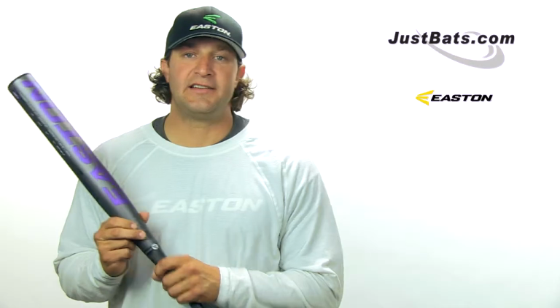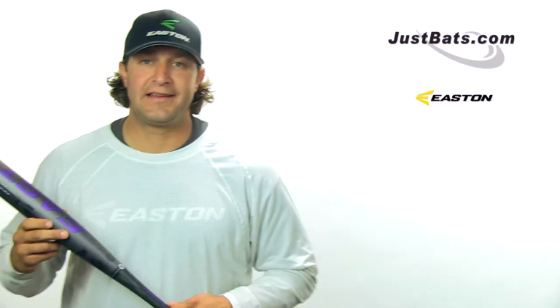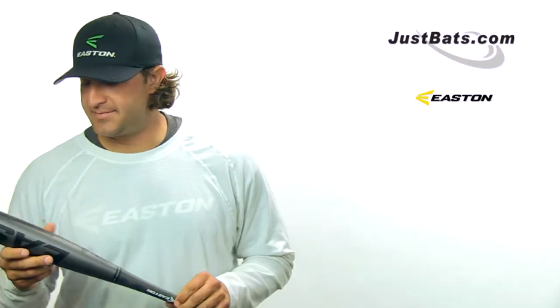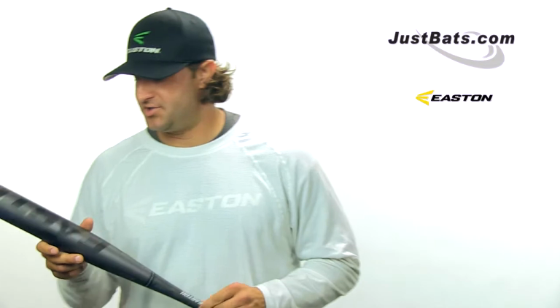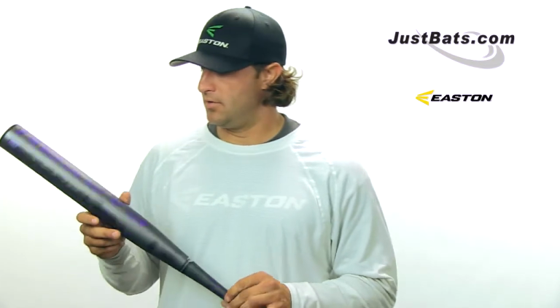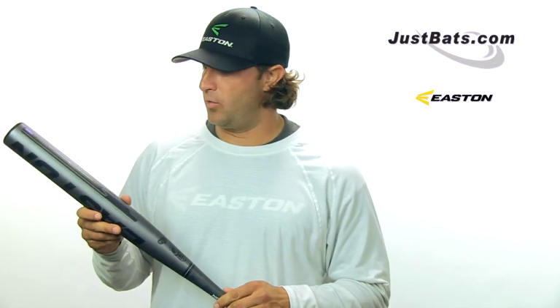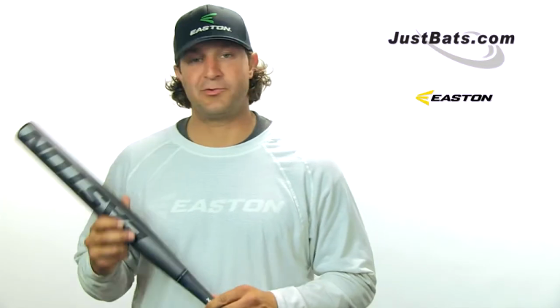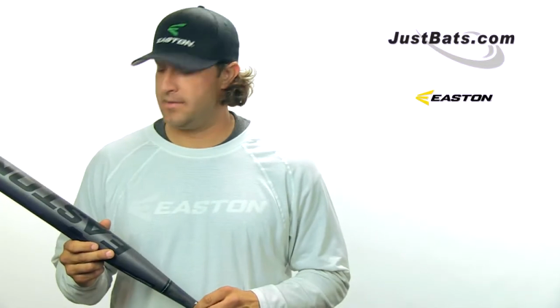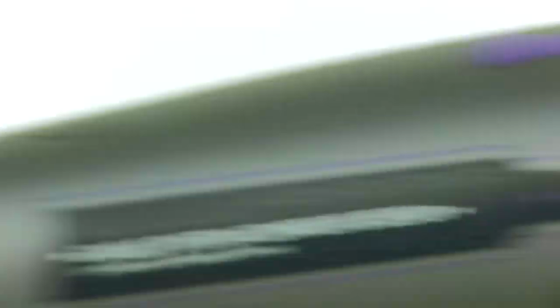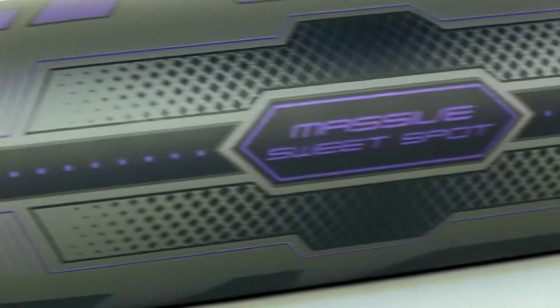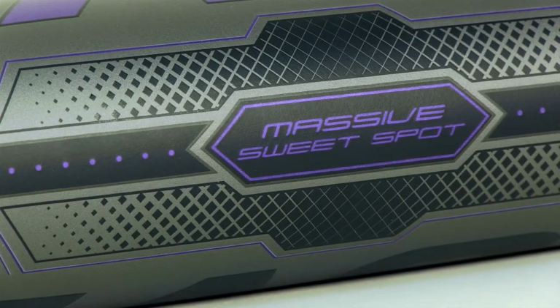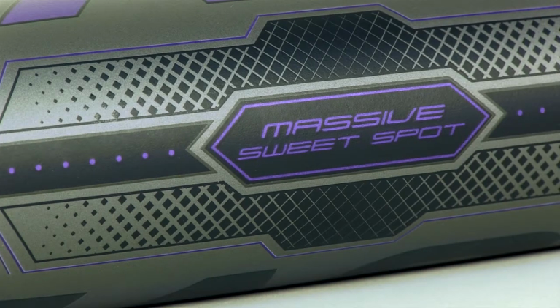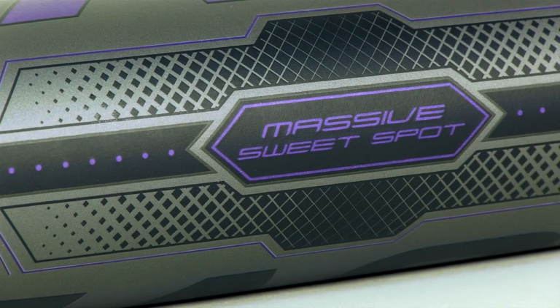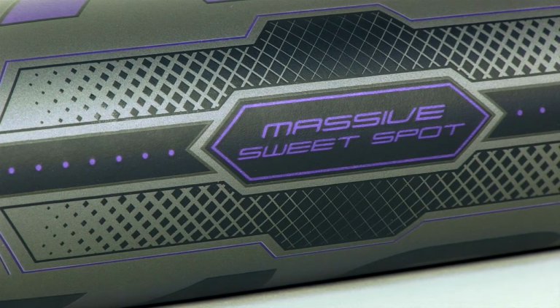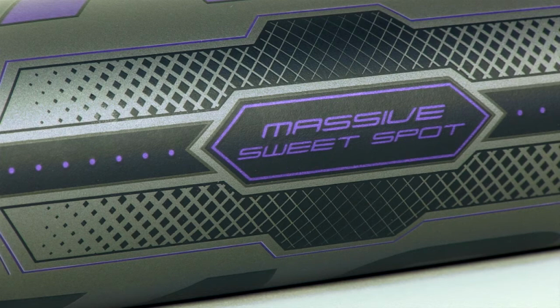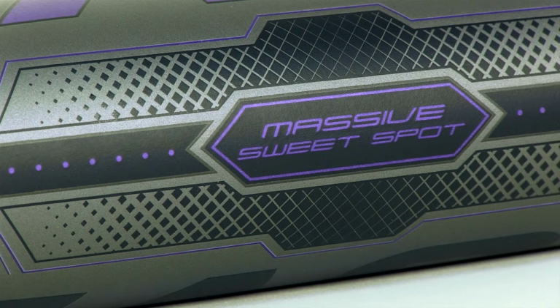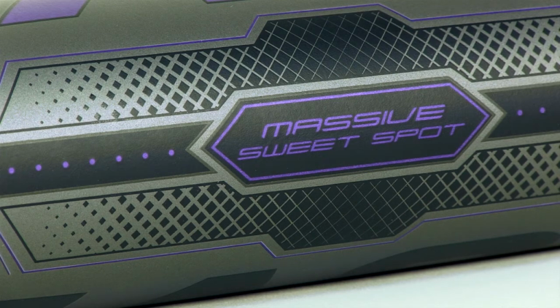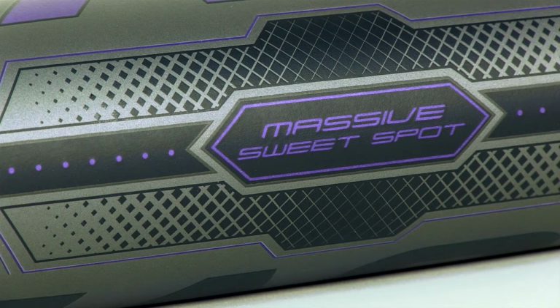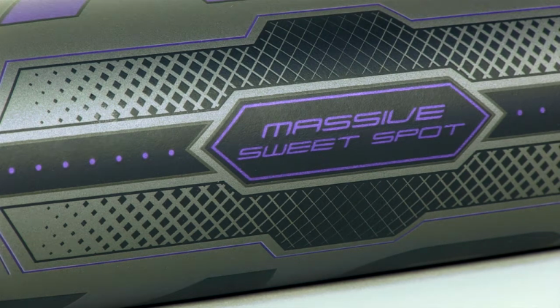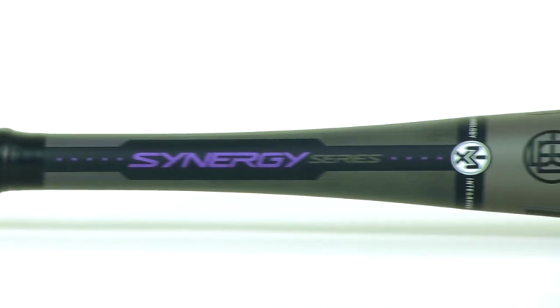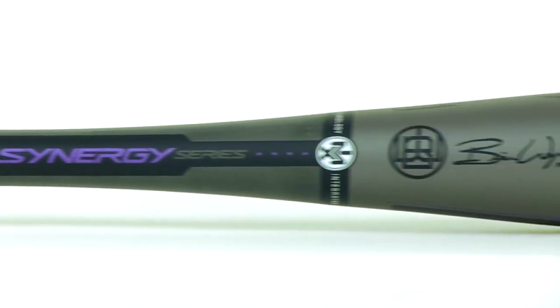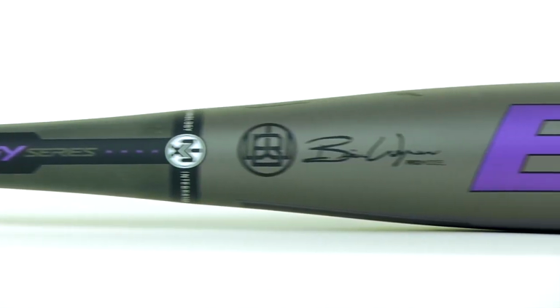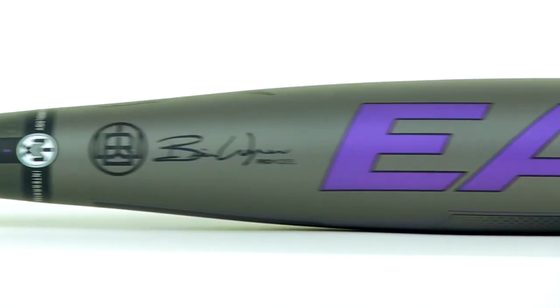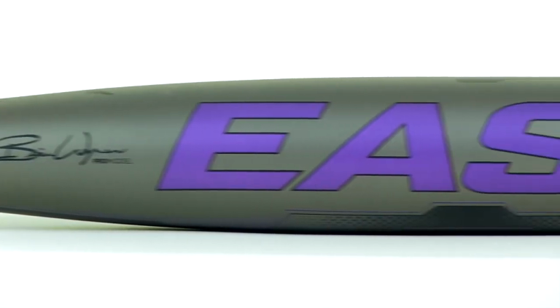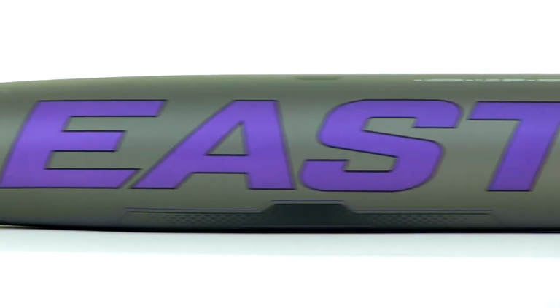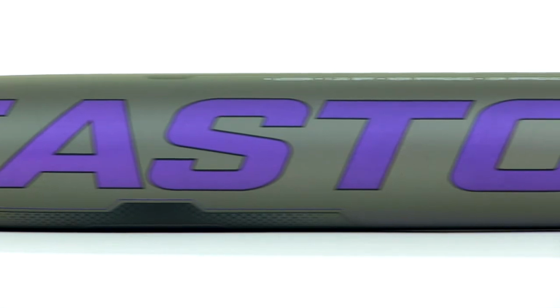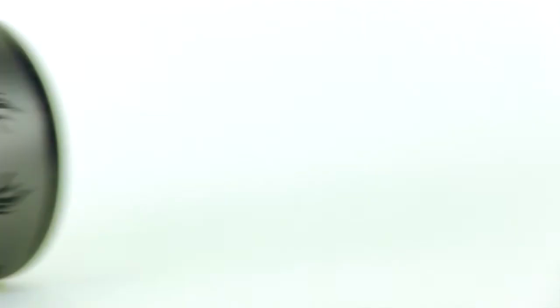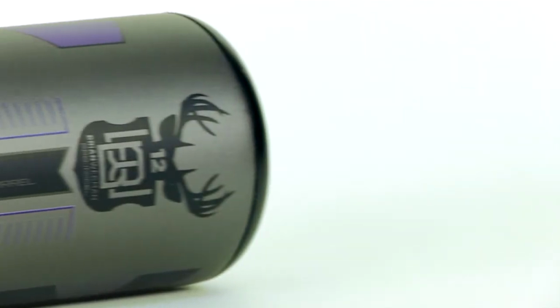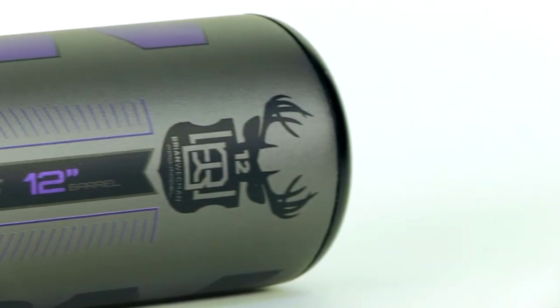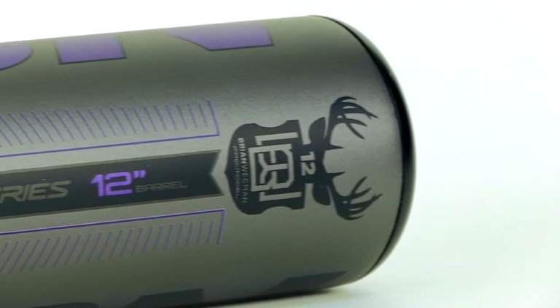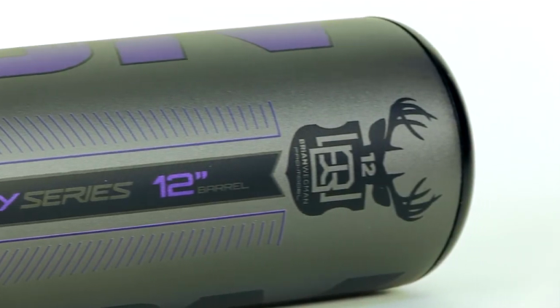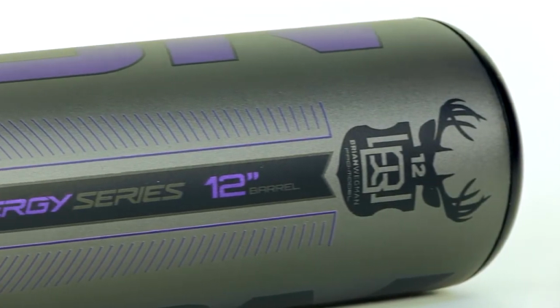Easton has really exceeded expectation with the sweet spot. It has been phenomenal. I've been swinging mine since February and I'm still in awe of the sweet spot of this bat and how large it is for it being a 12-inch barrel.